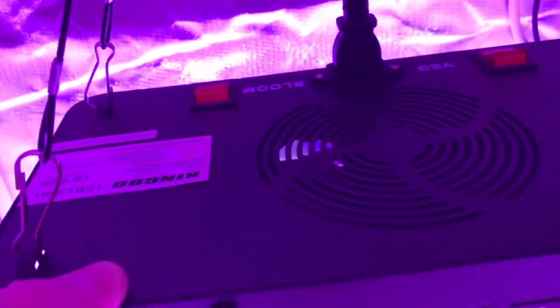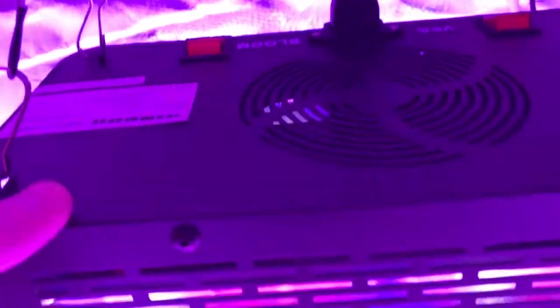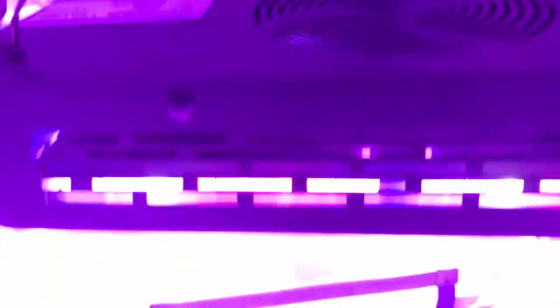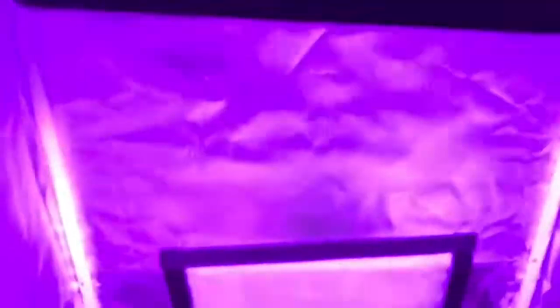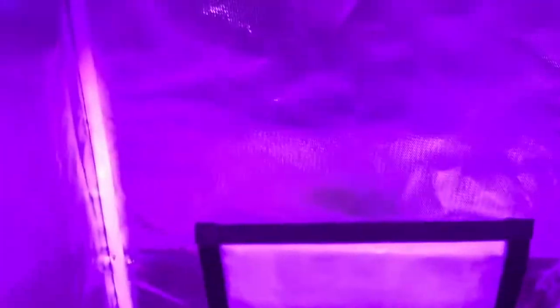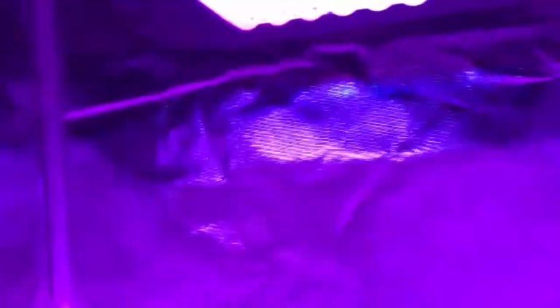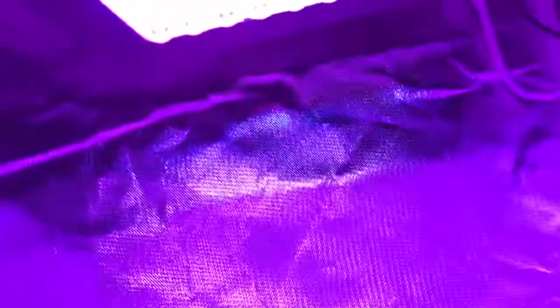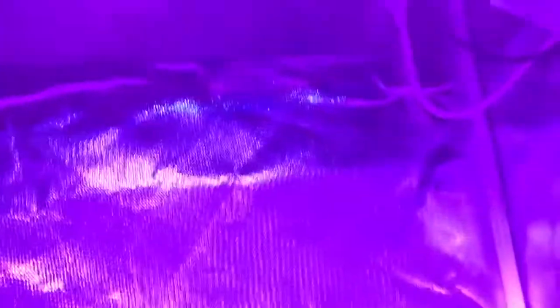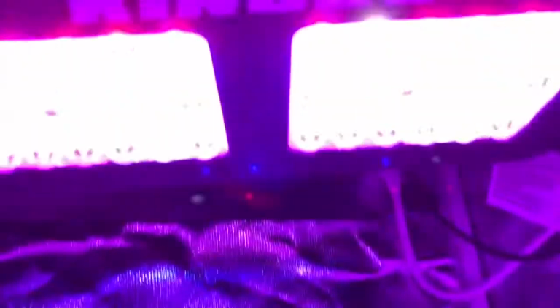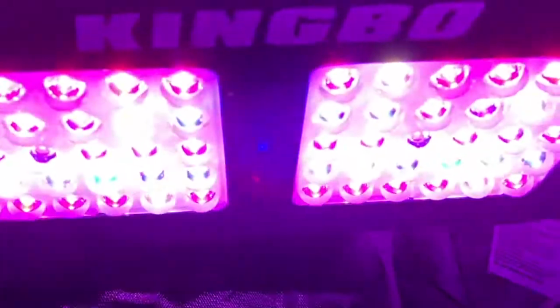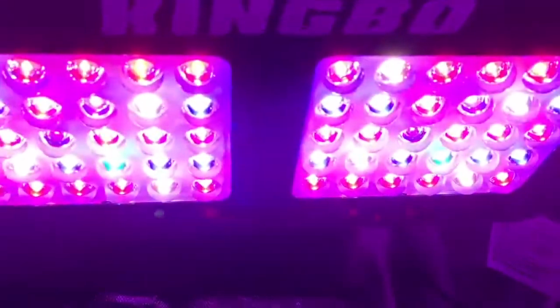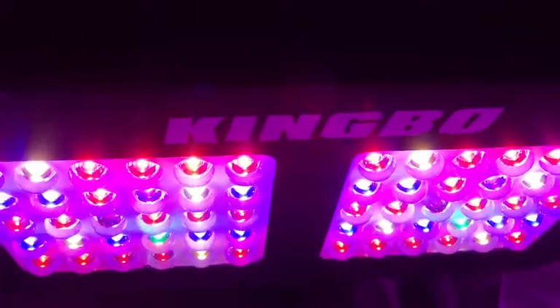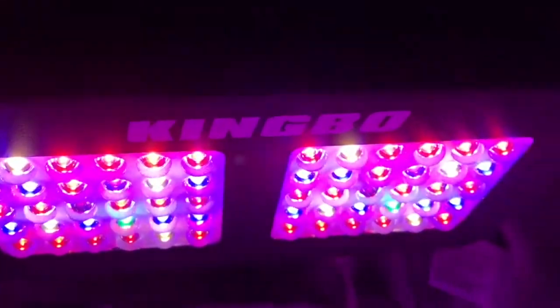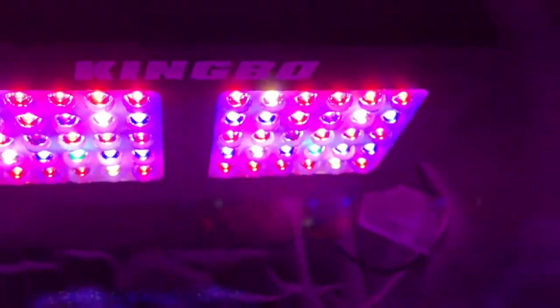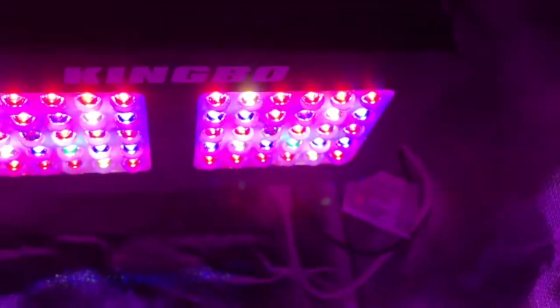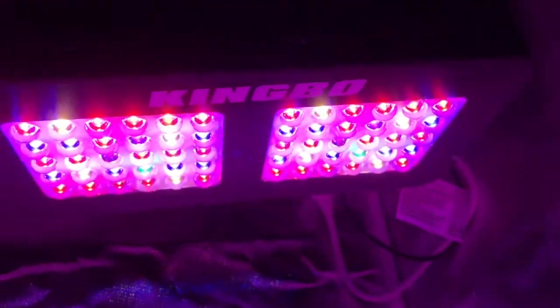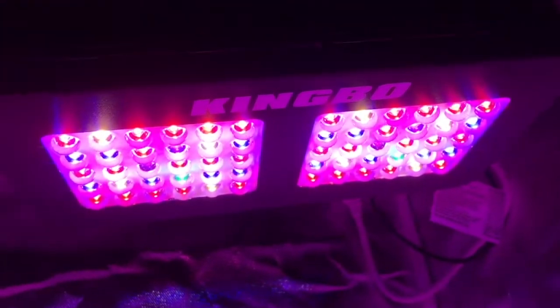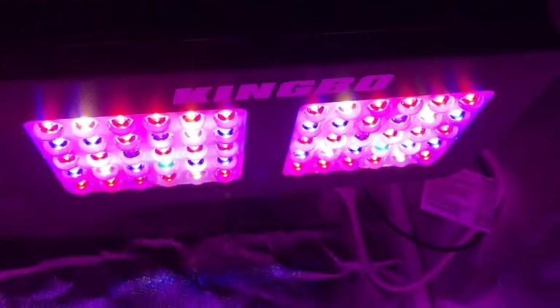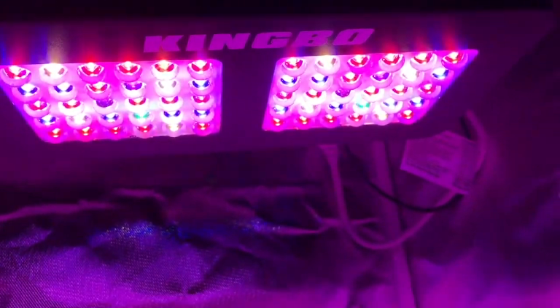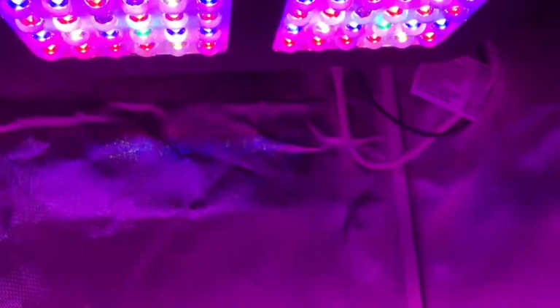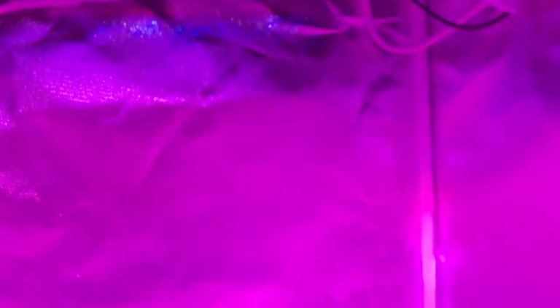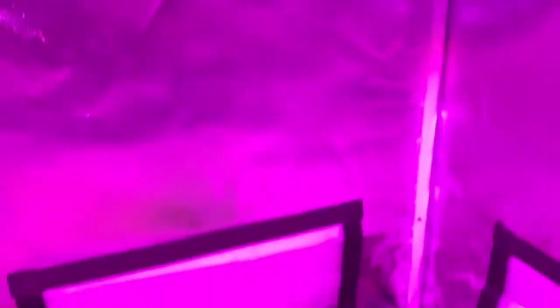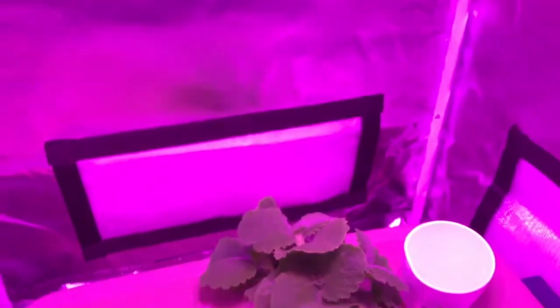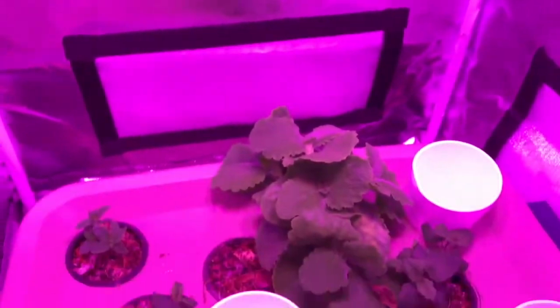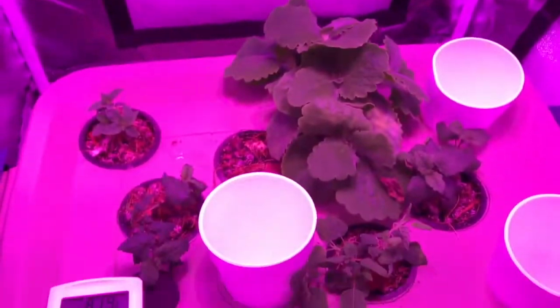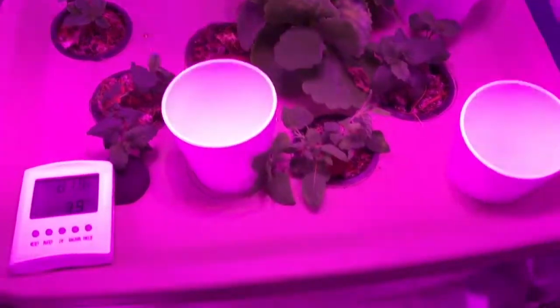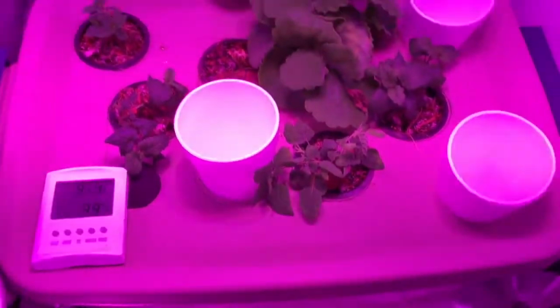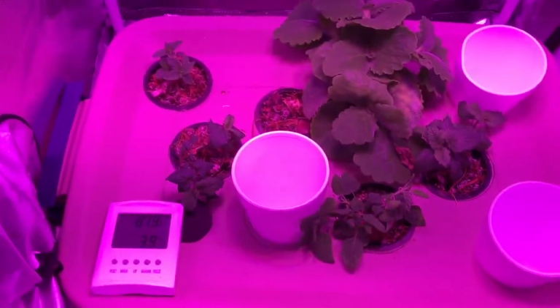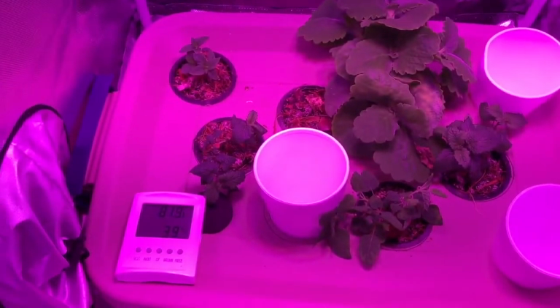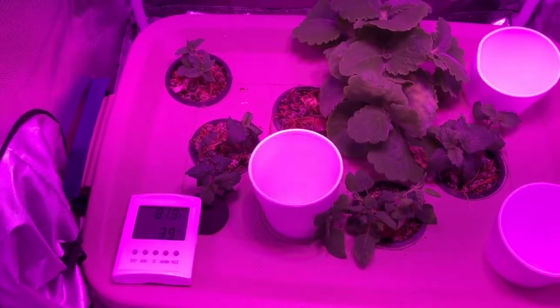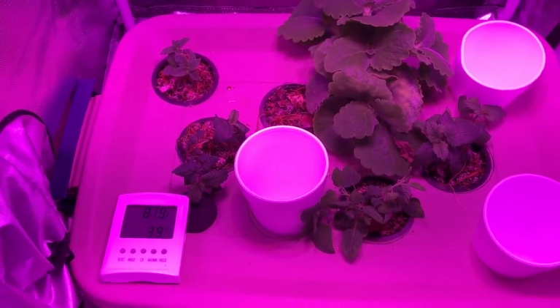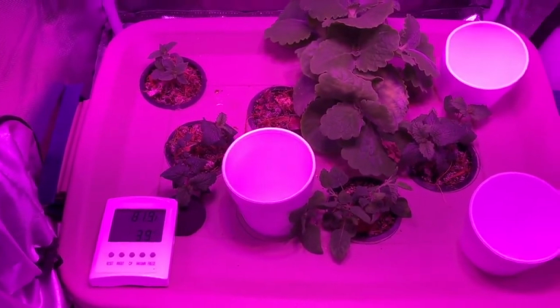I will continue to use this light as I'm very happy with the results I've gotten in the short time I've used it. Thank you very much for following — I hope you liked that. Please like, comment, and subscribe.